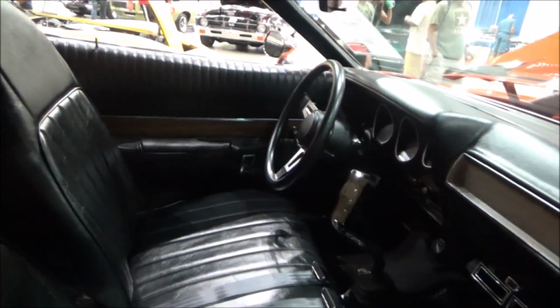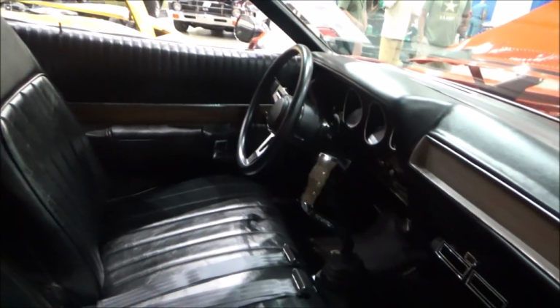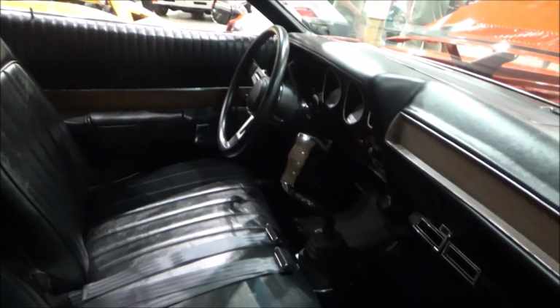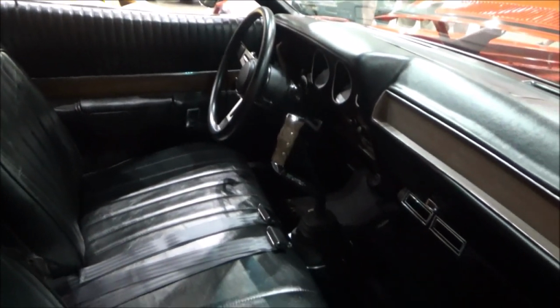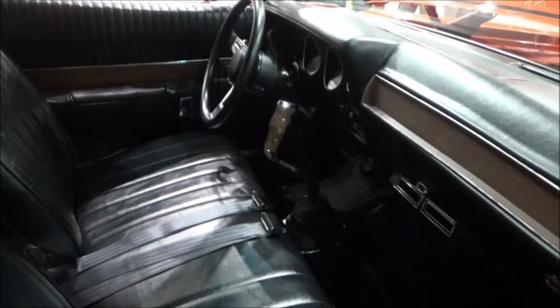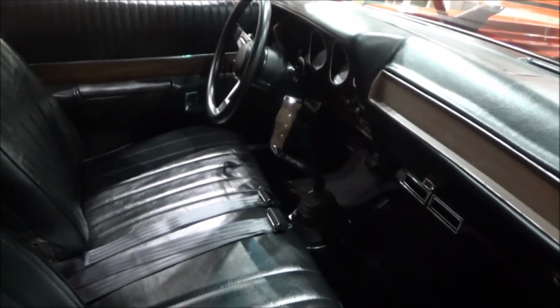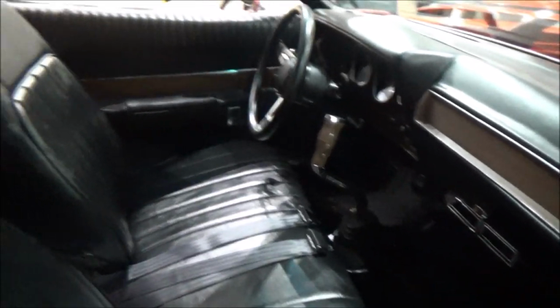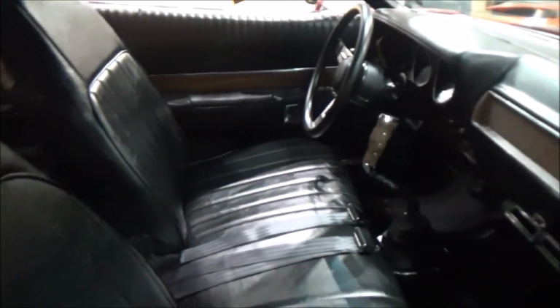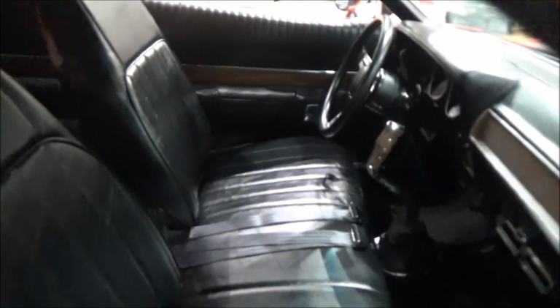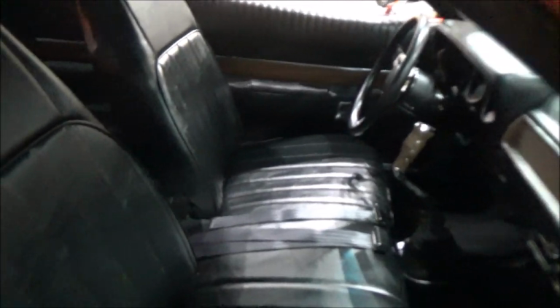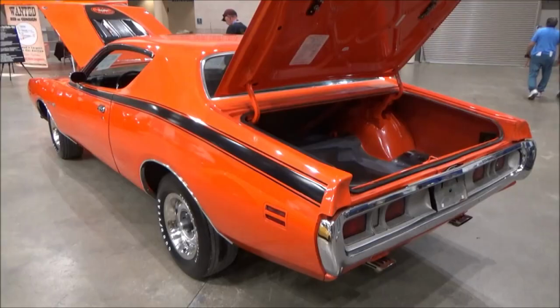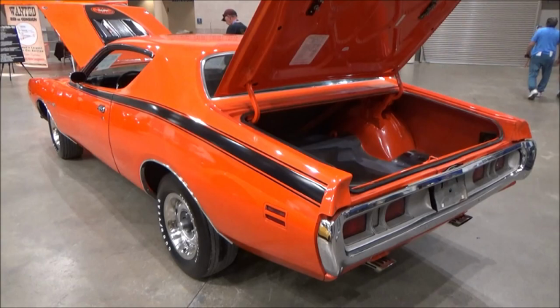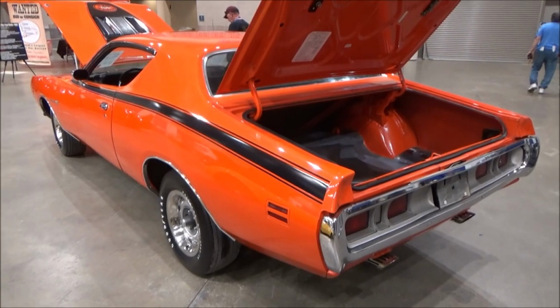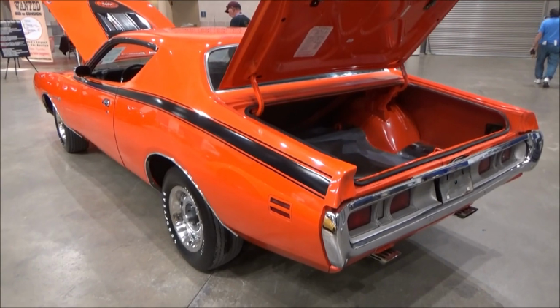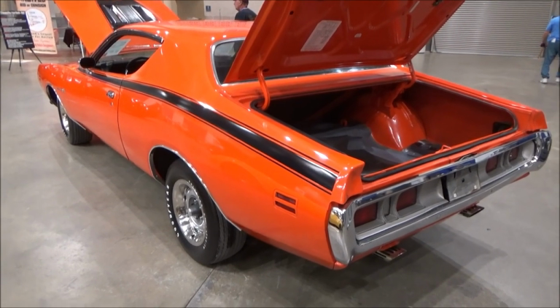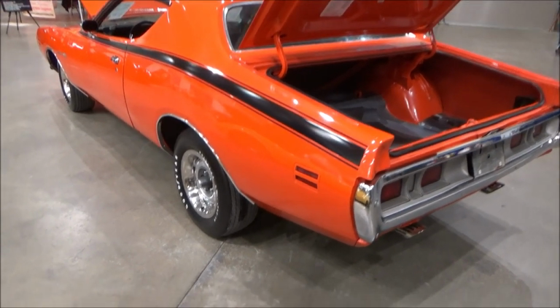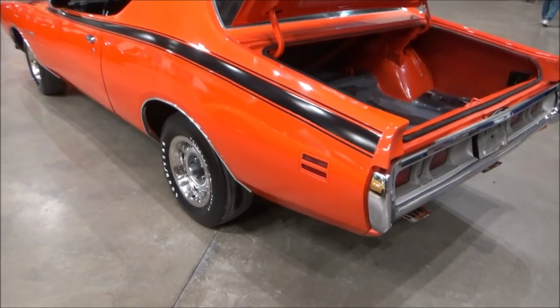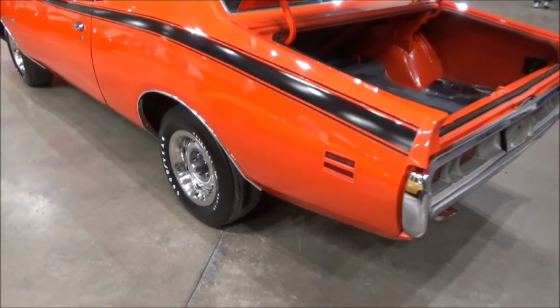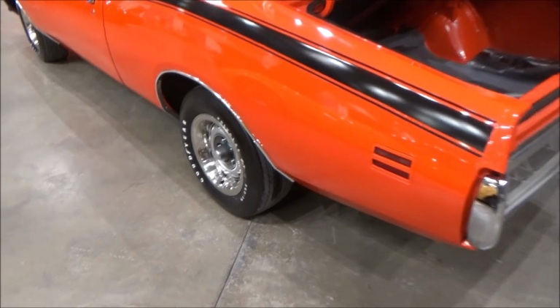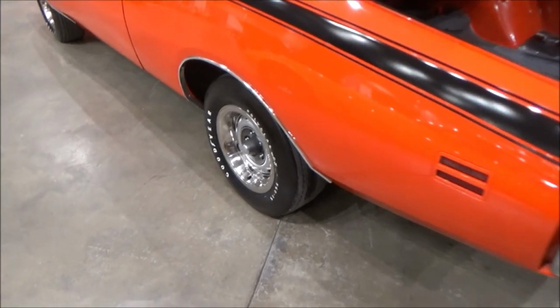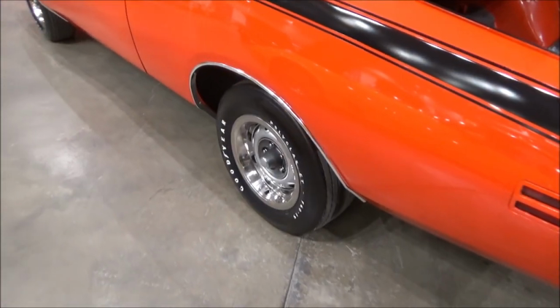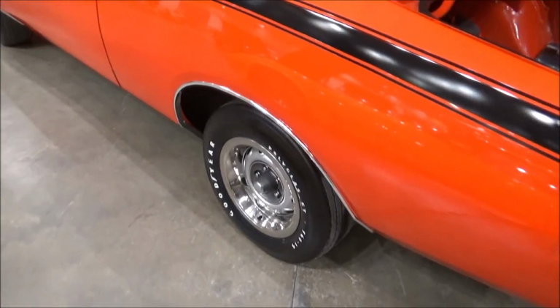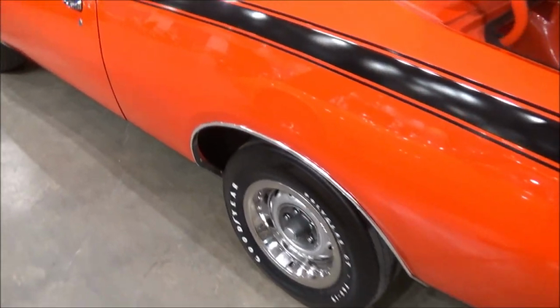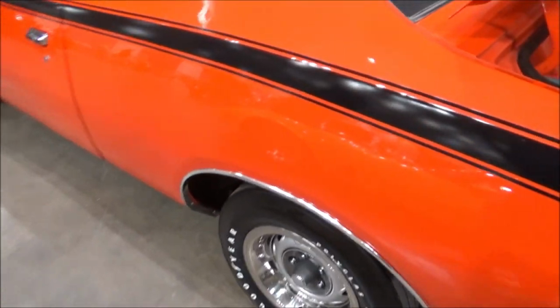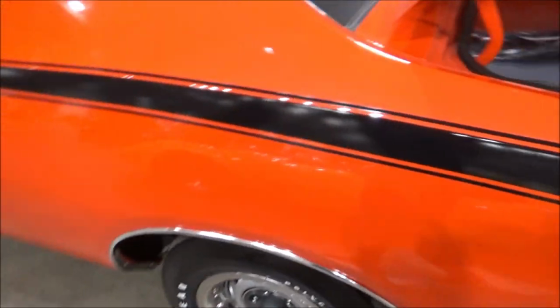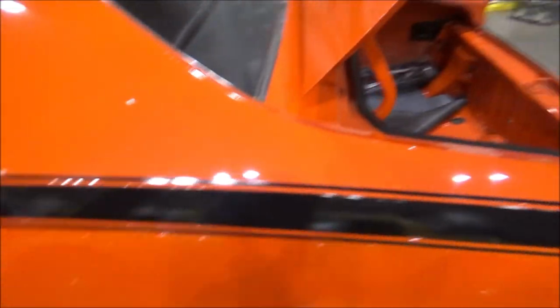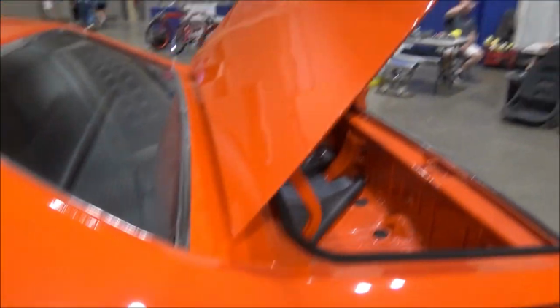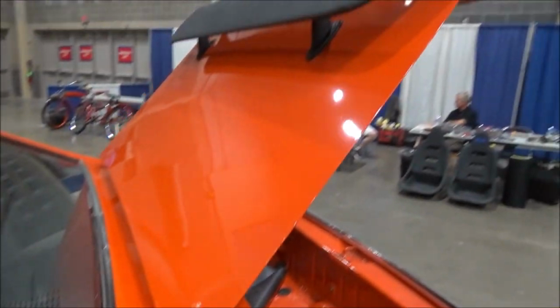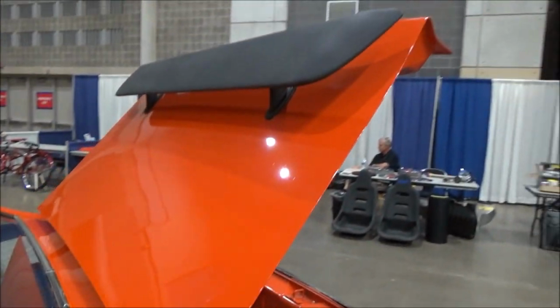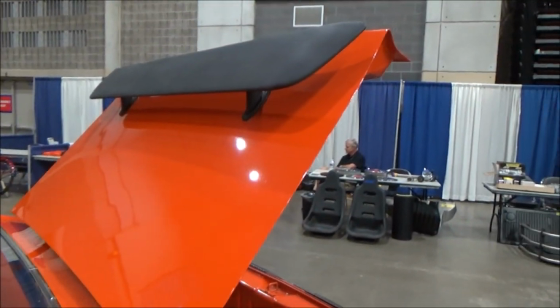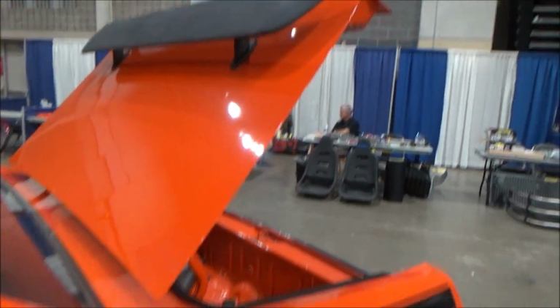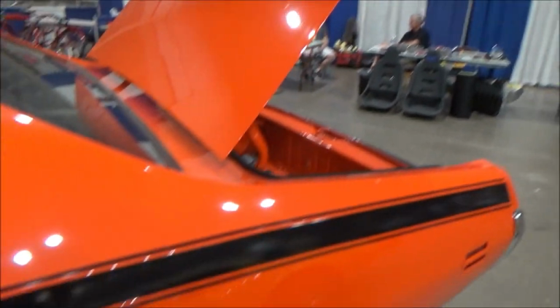Inside you can see the pistol grip shifter and split-back bench. It also has Super B striping and, of course, the rear spooler.